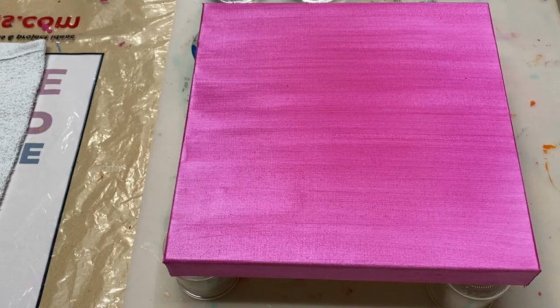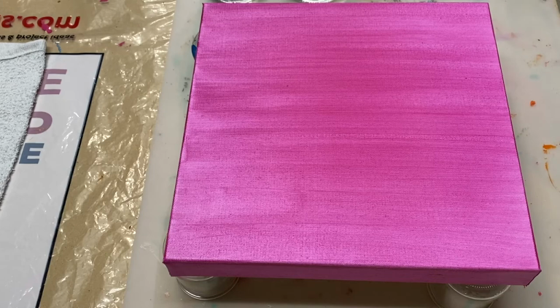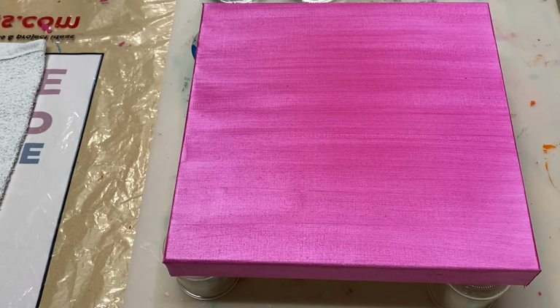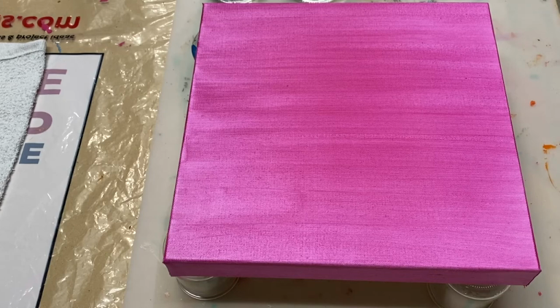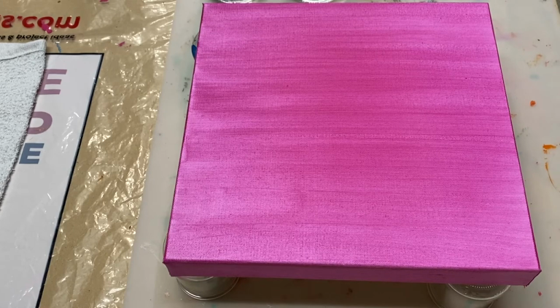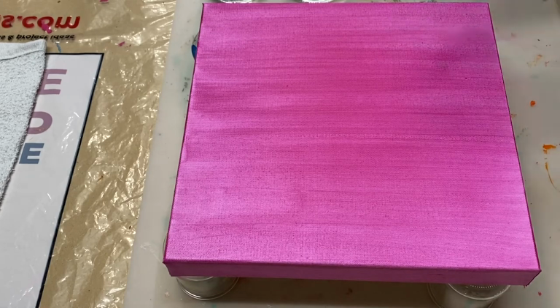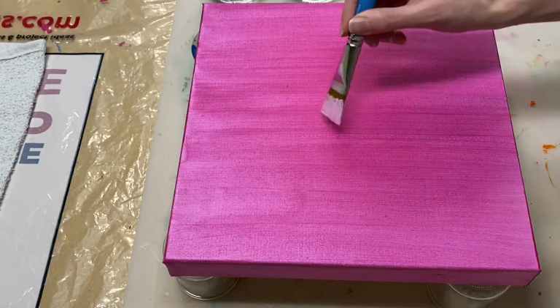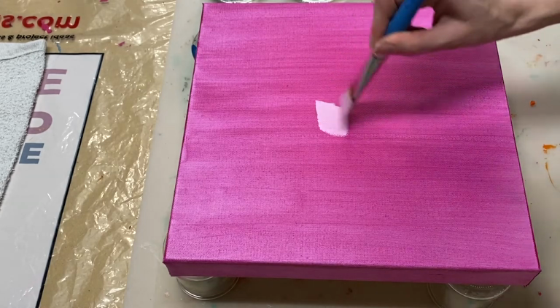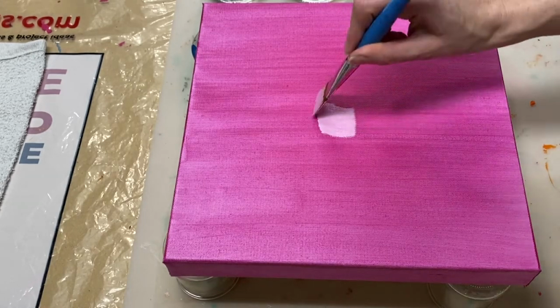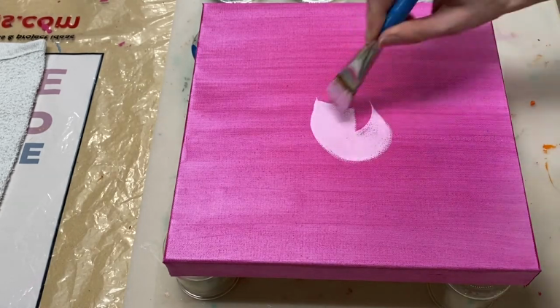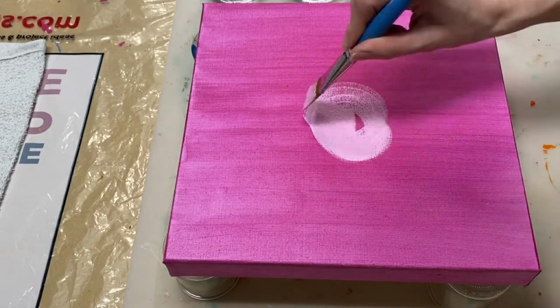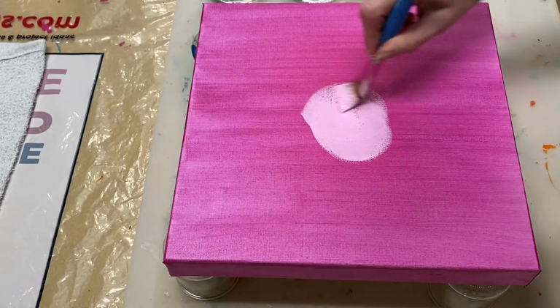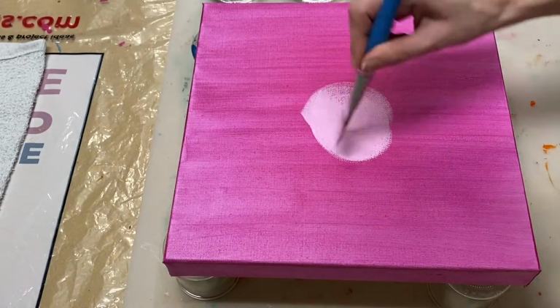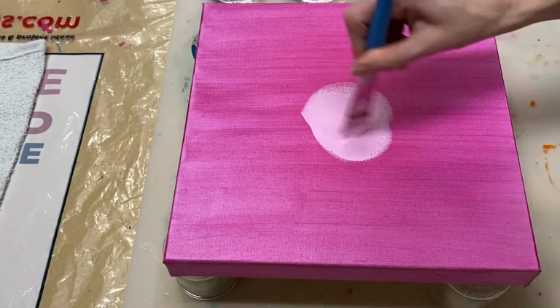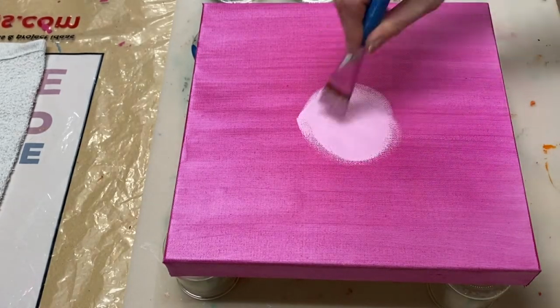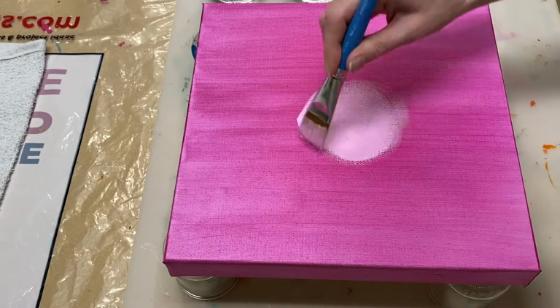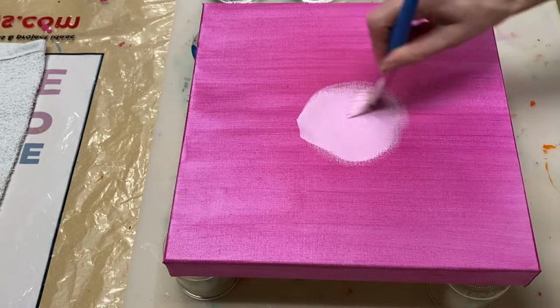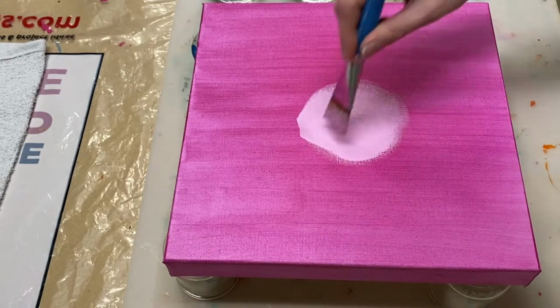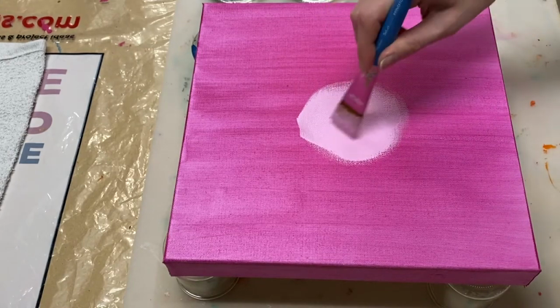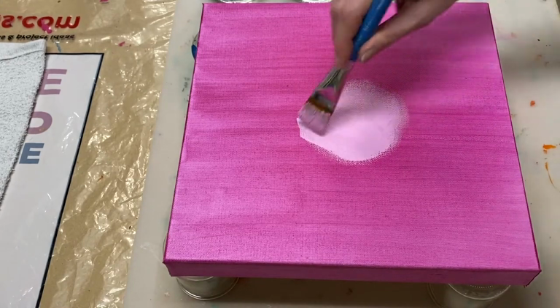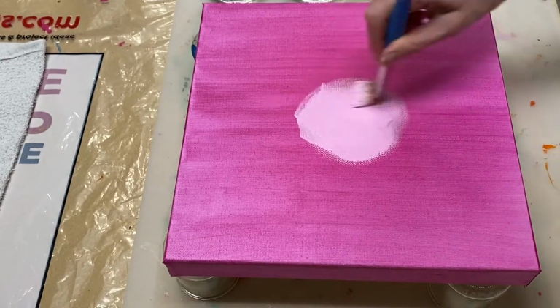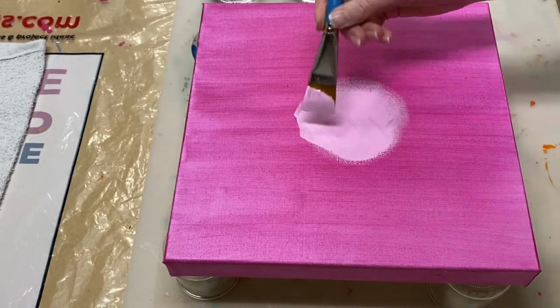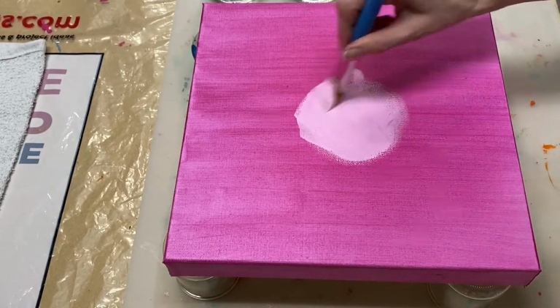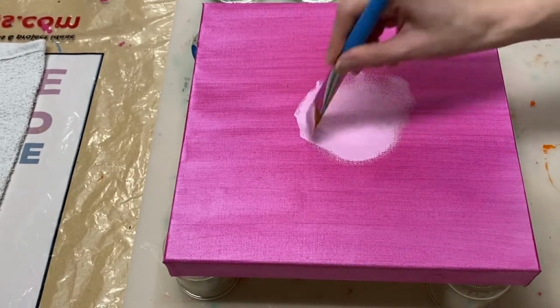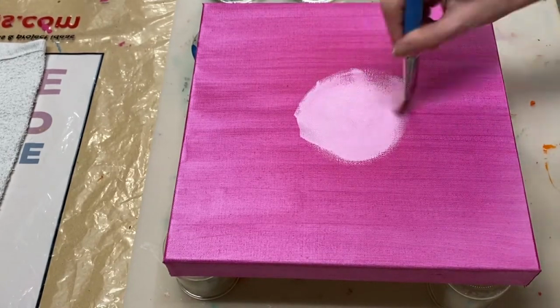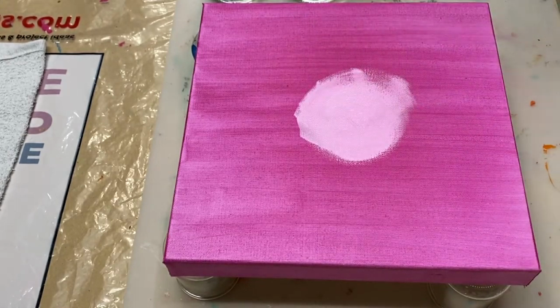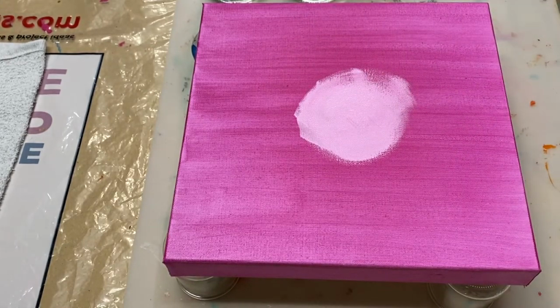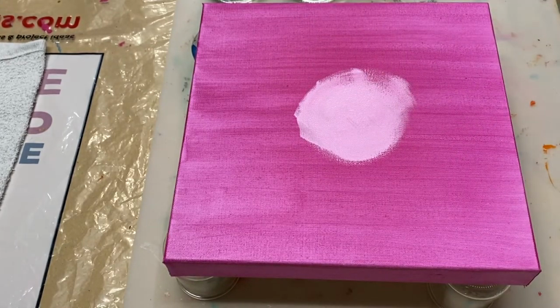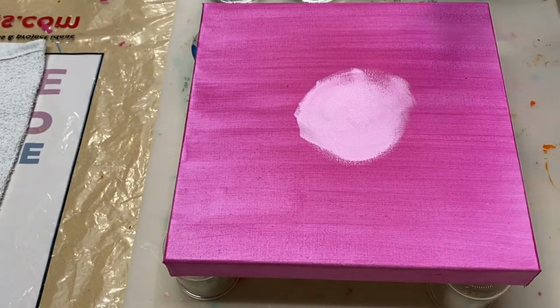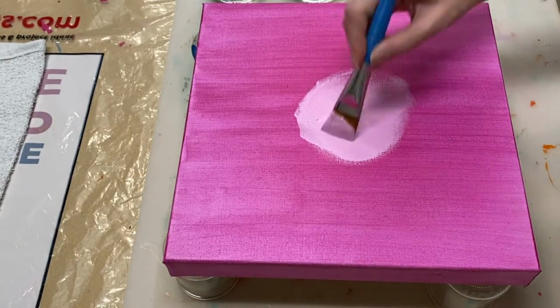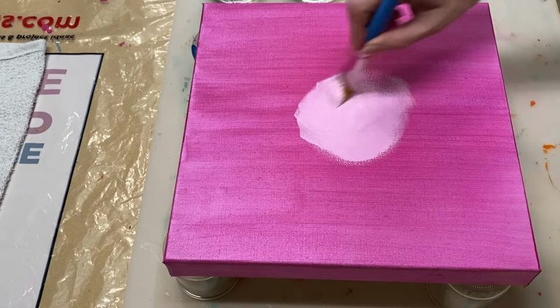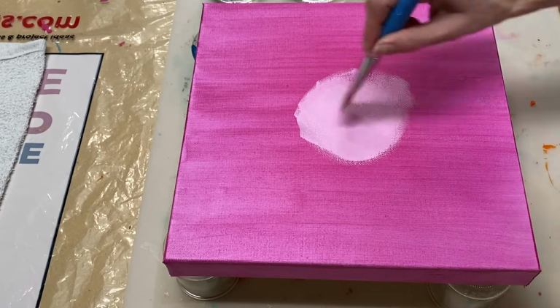Hi there, thank you for joining me. Today I'm going to show you how to embellish your acrylic art by adding a raised stencil to it using Liquitex Gloss Gel.